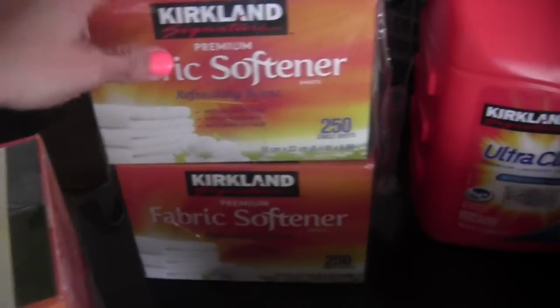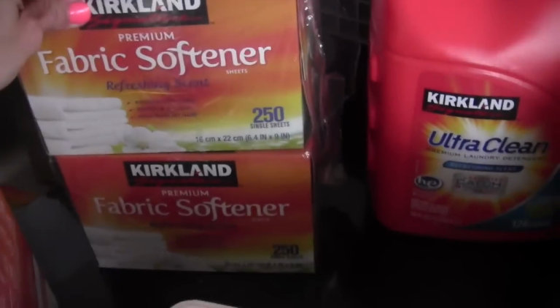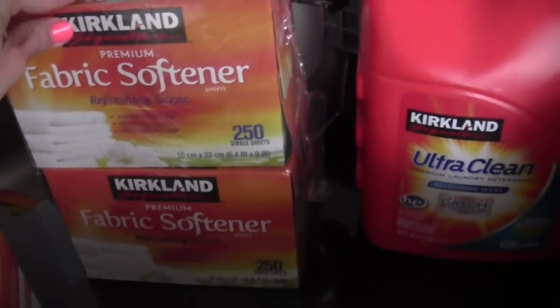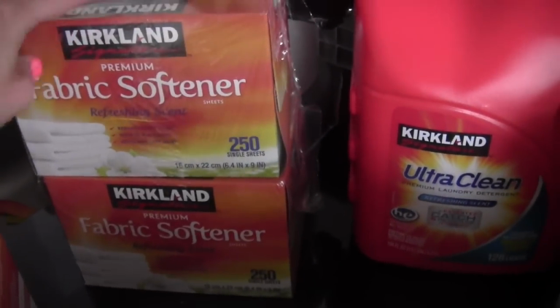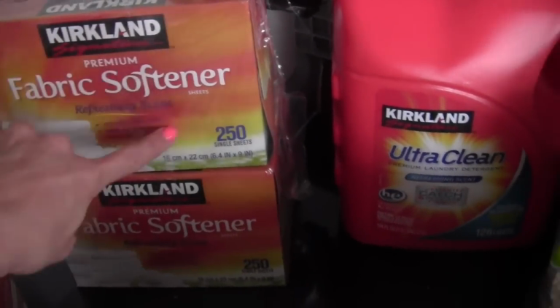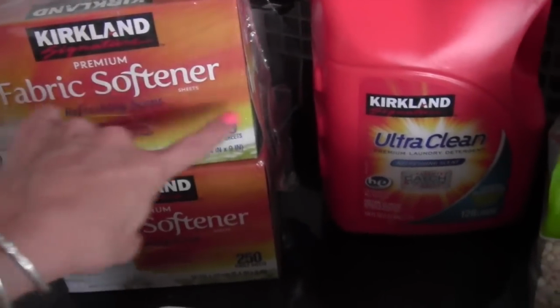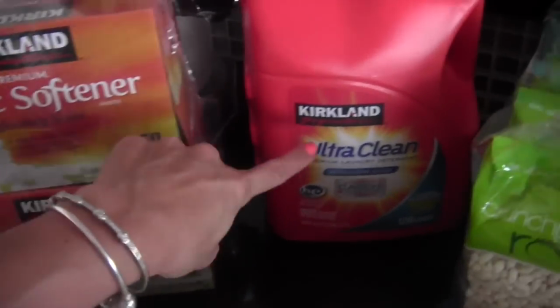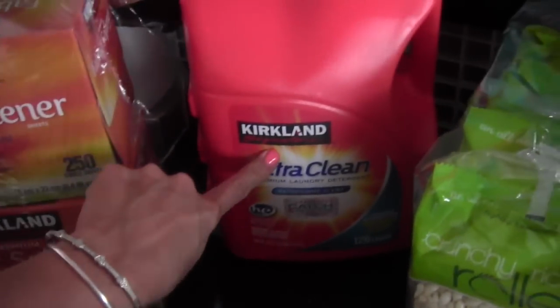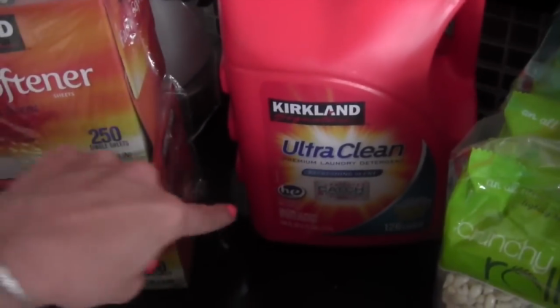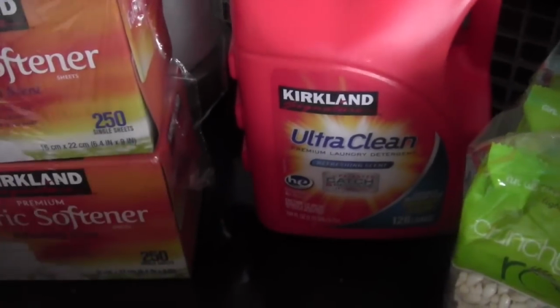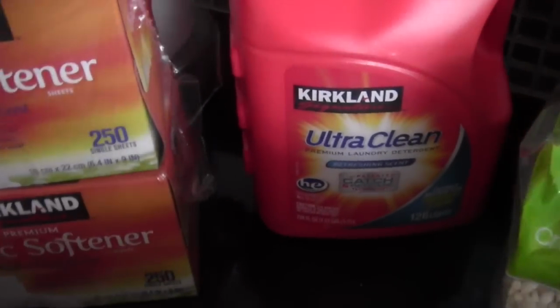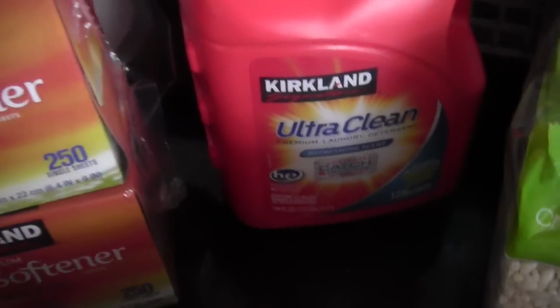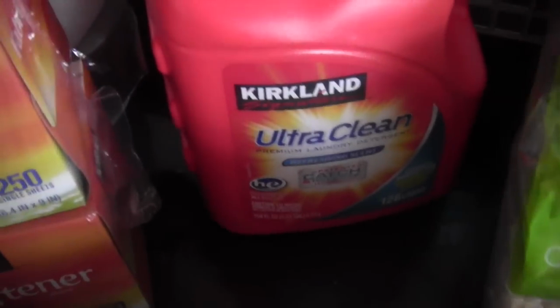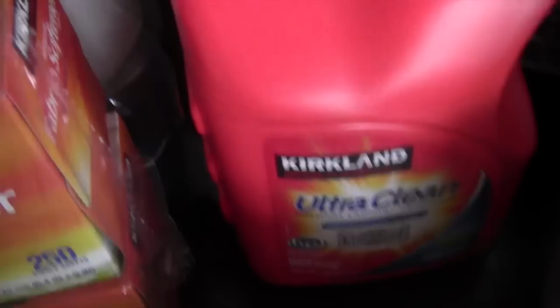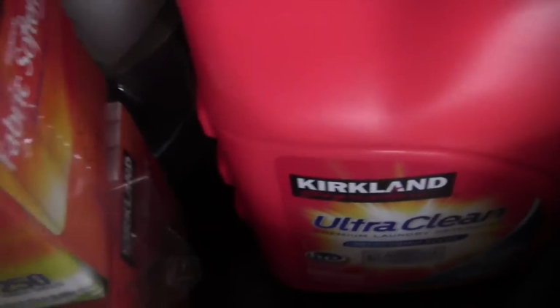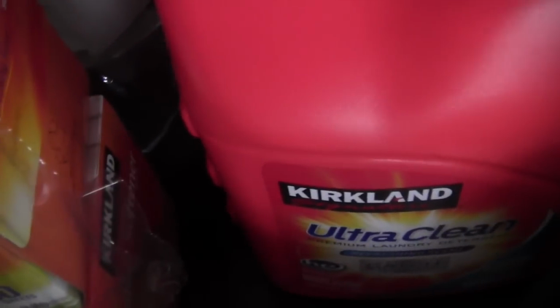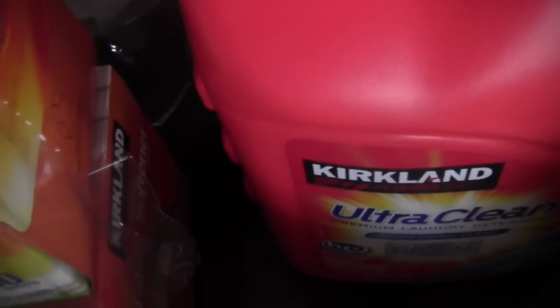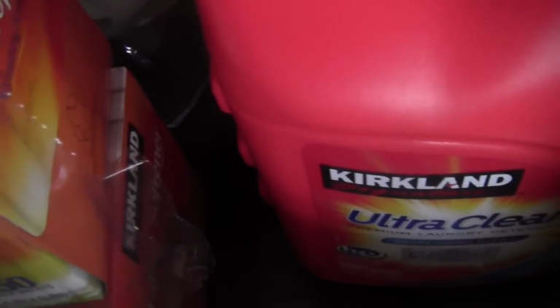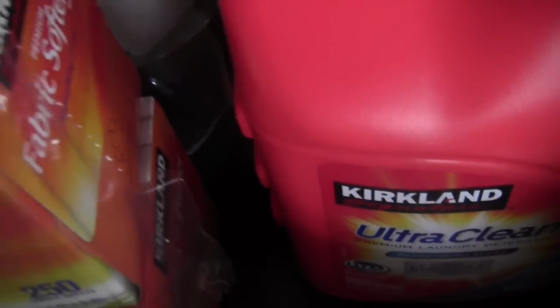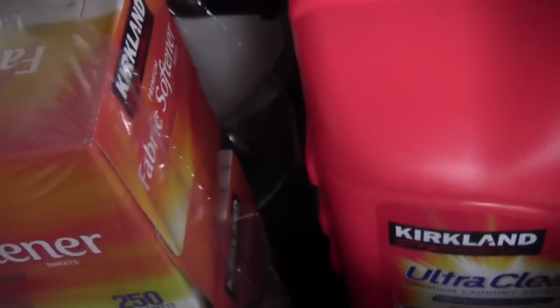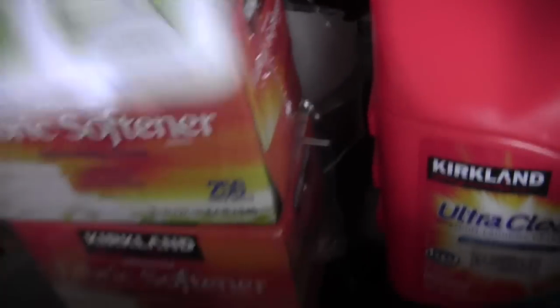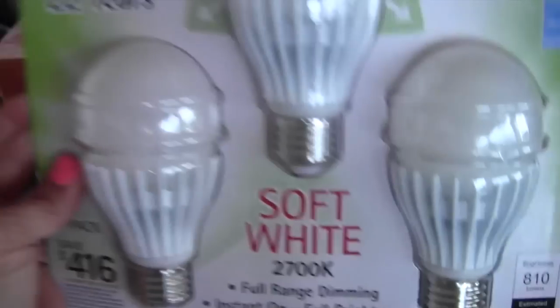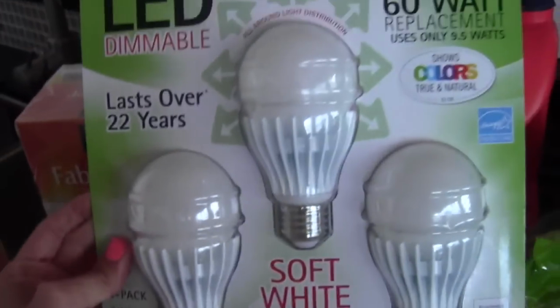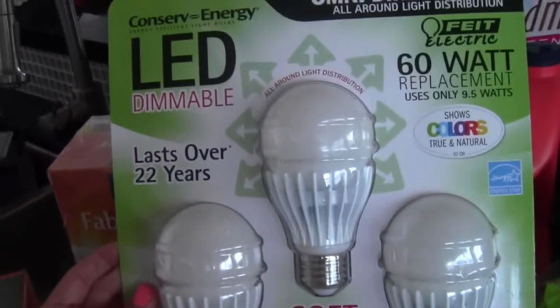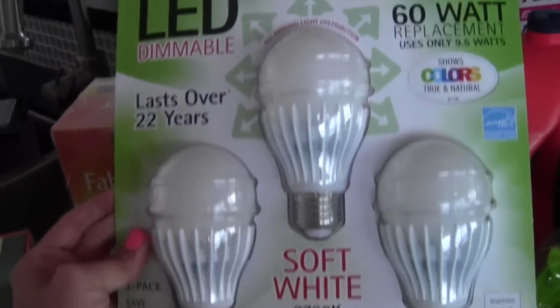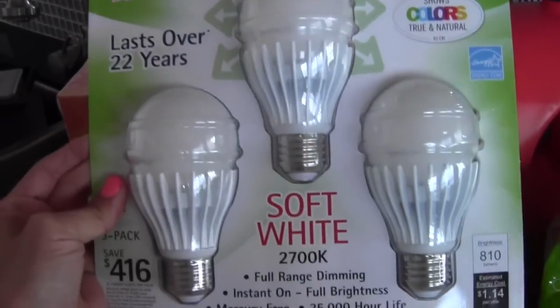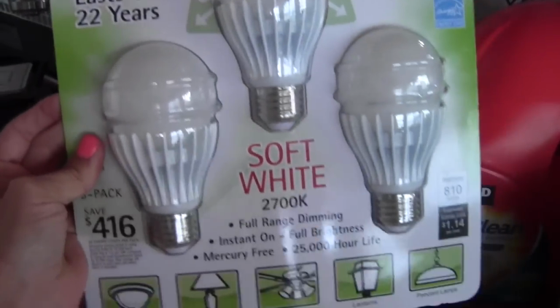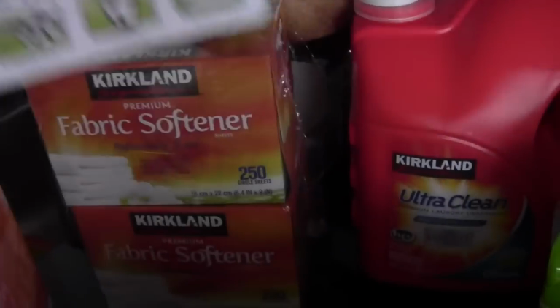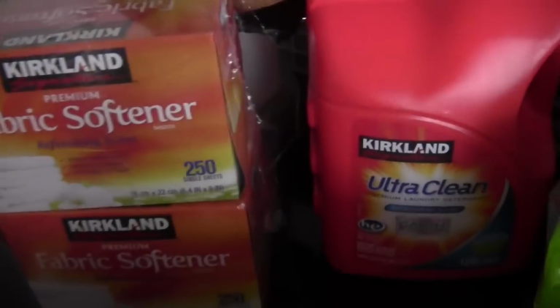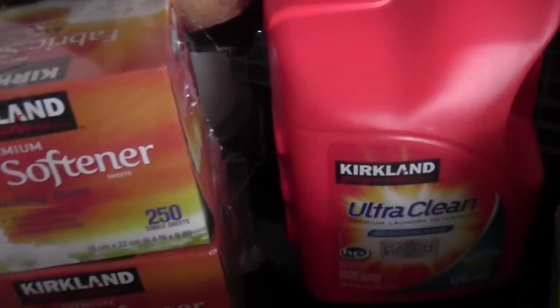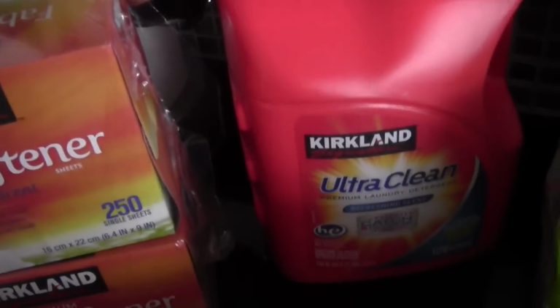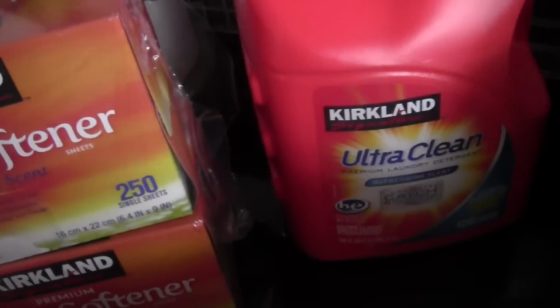Then I got some things for the house: fabric softener, Costco cleaner, and some LED light bulbs for our new dining room chandelier.